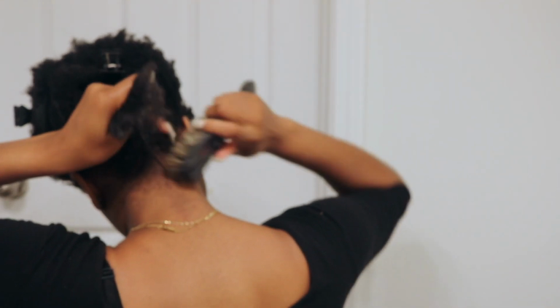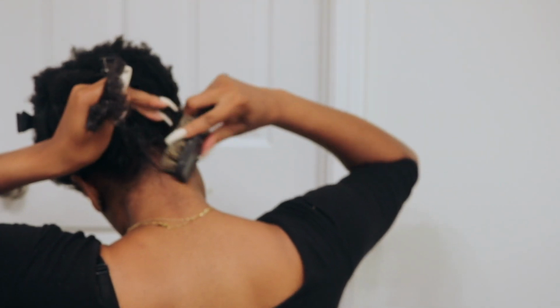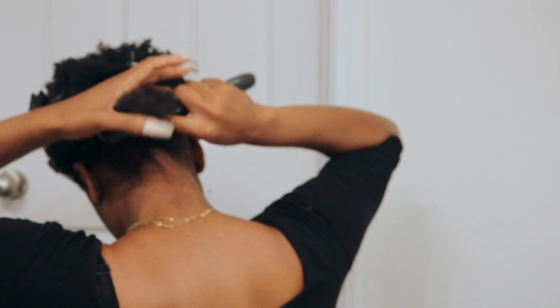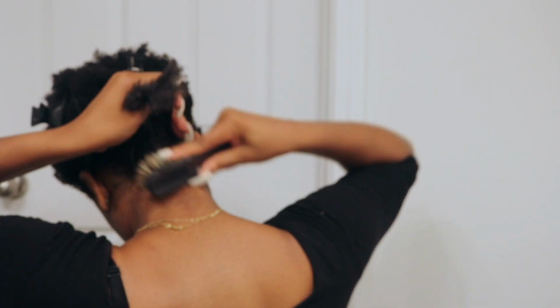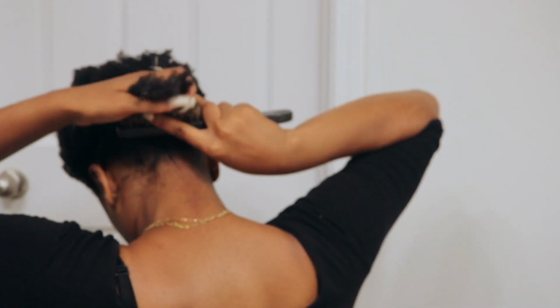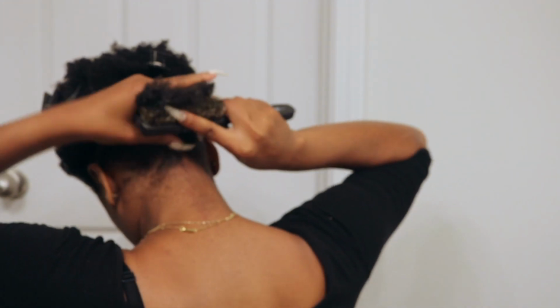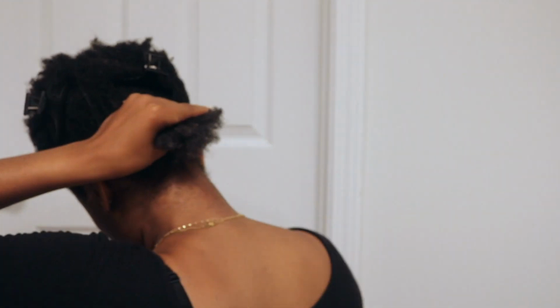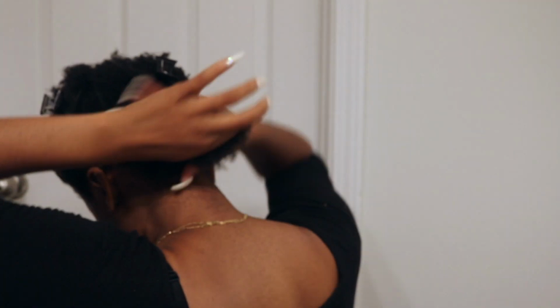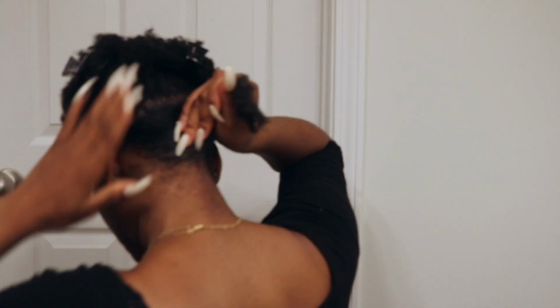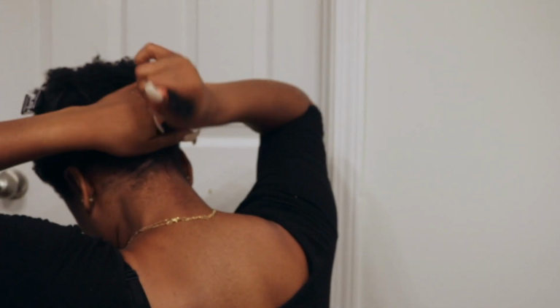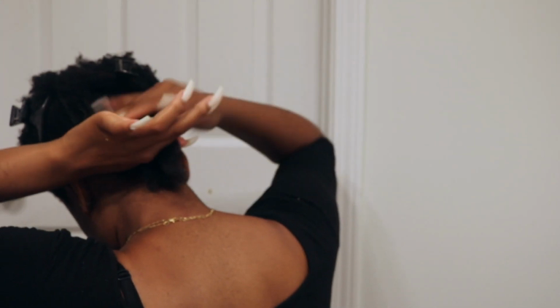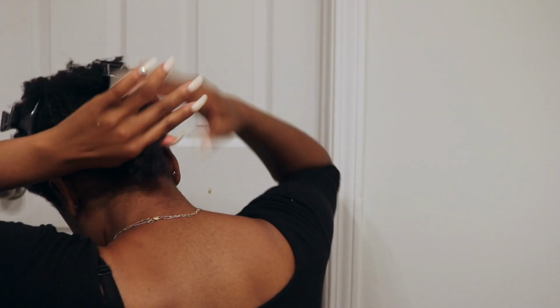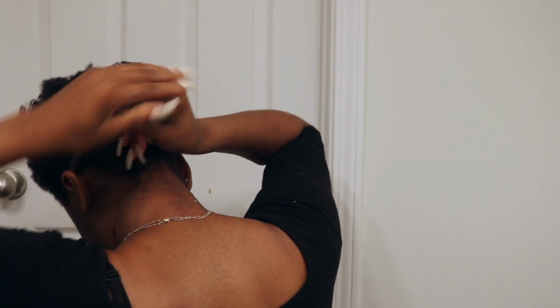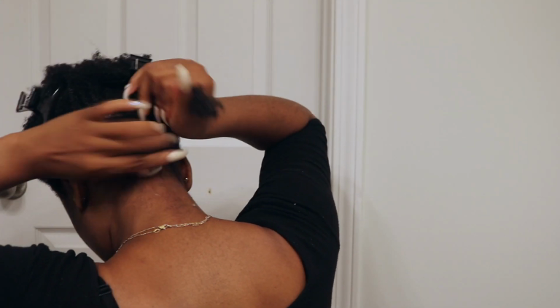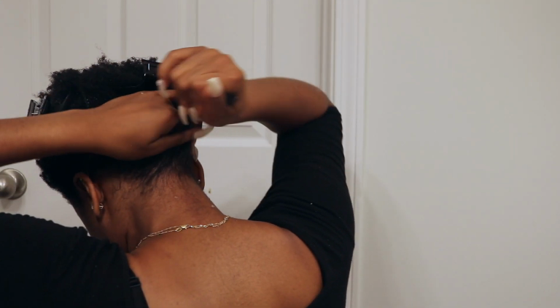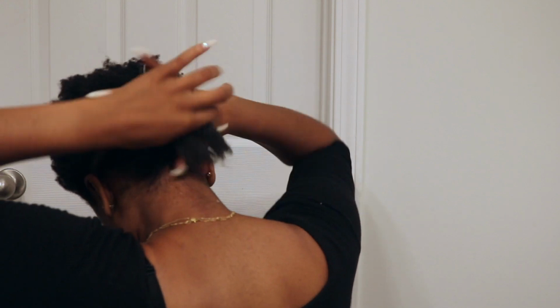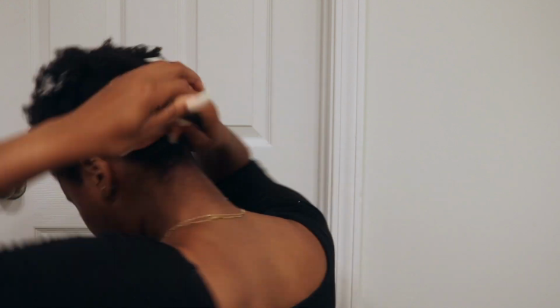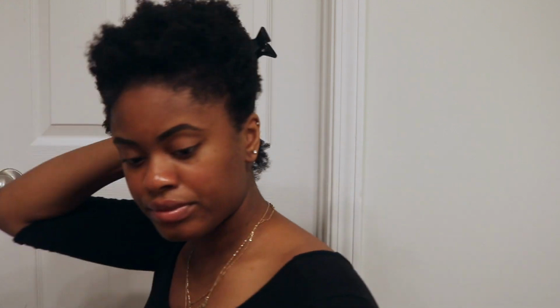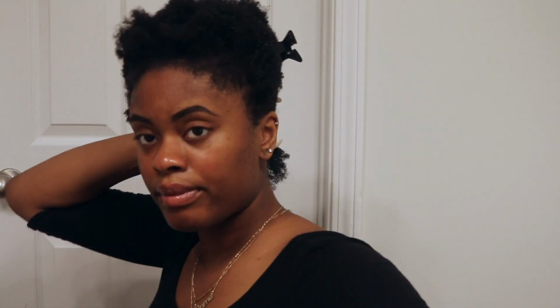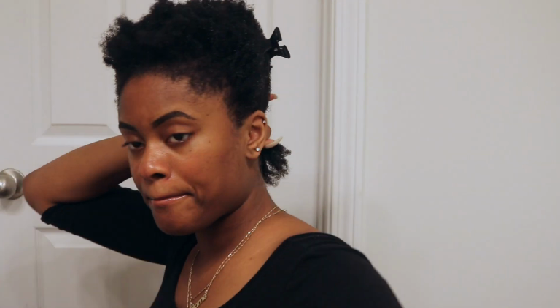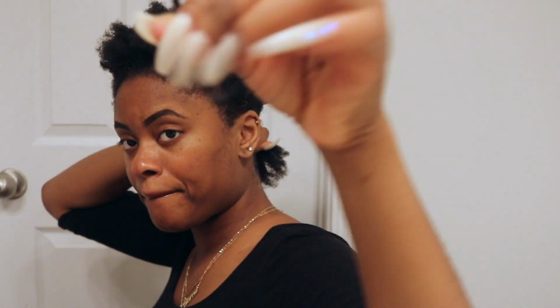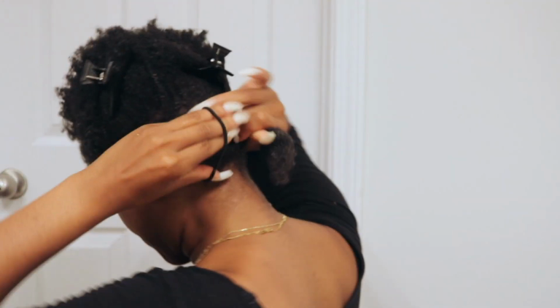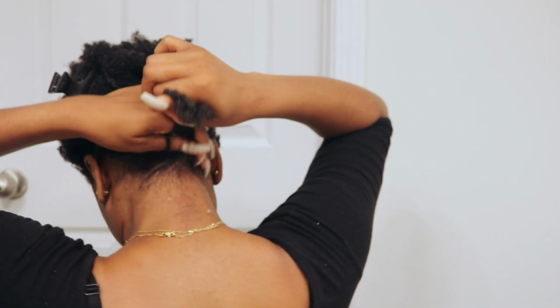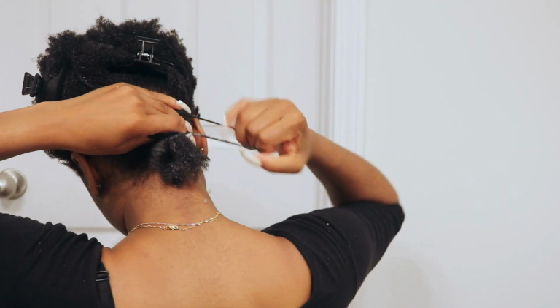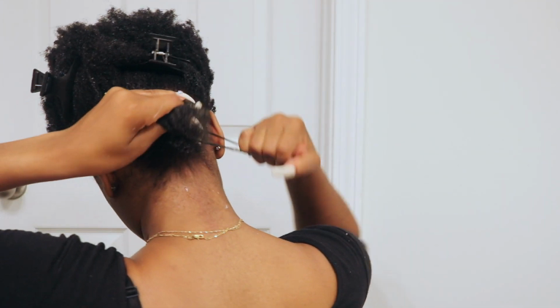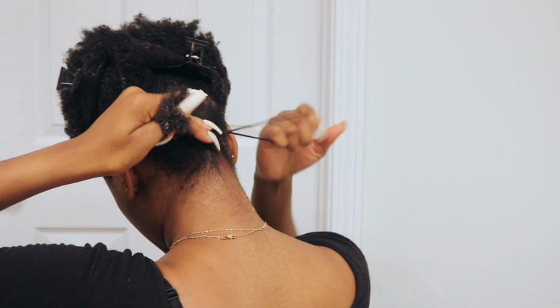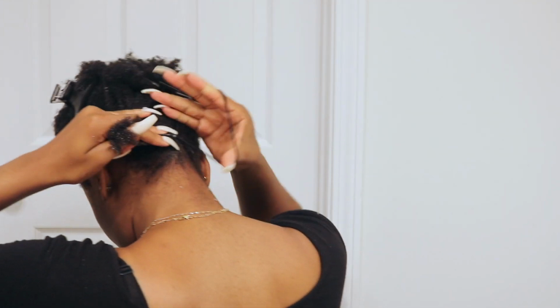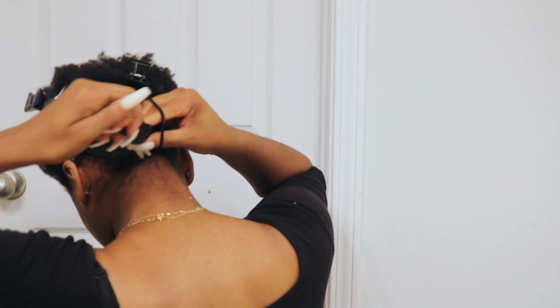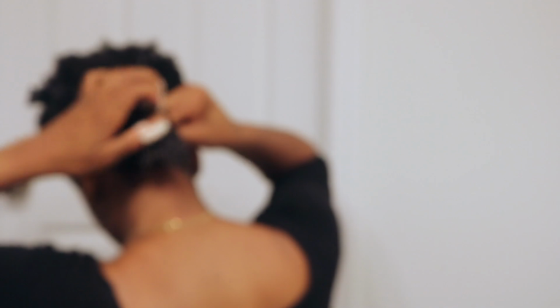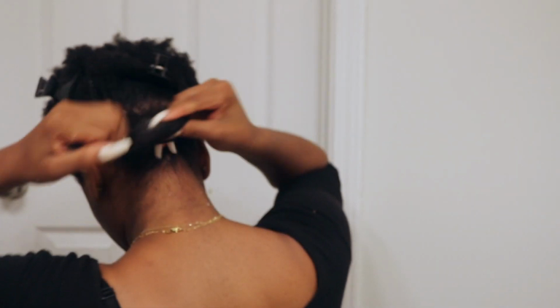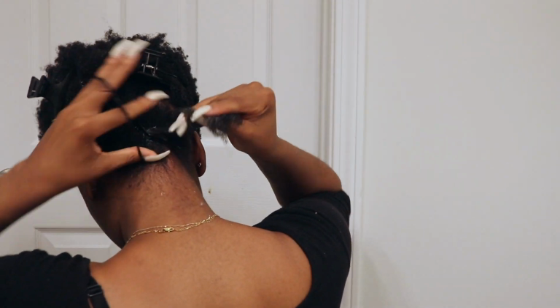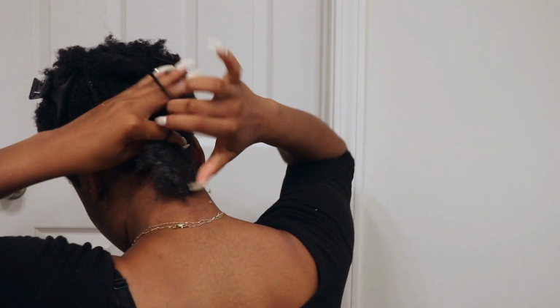It's very best to work in sections and layers so you can get it really flat and really smooth, so essentially in the end the ponytail will be really really sleek.